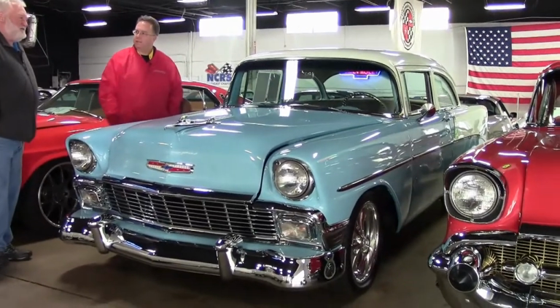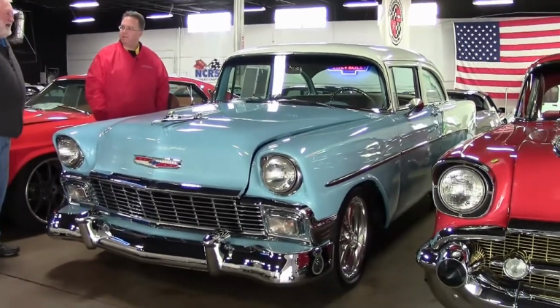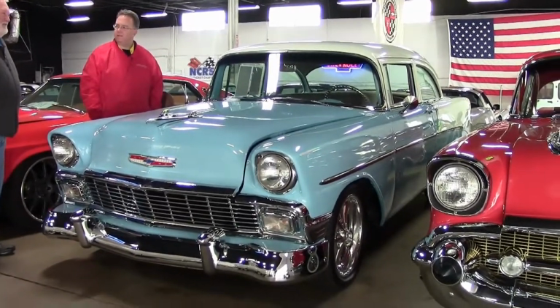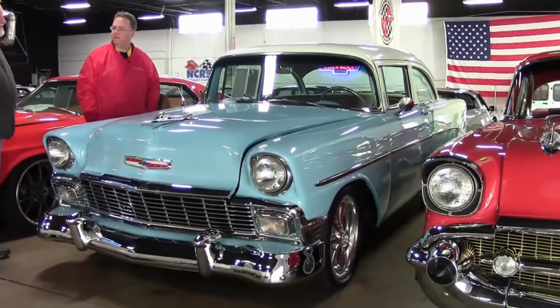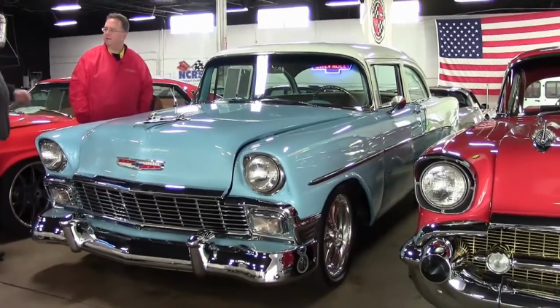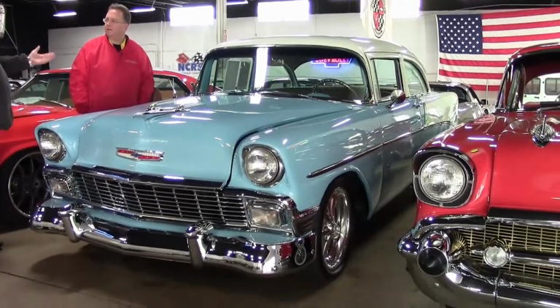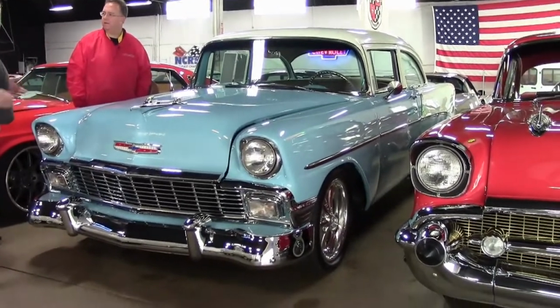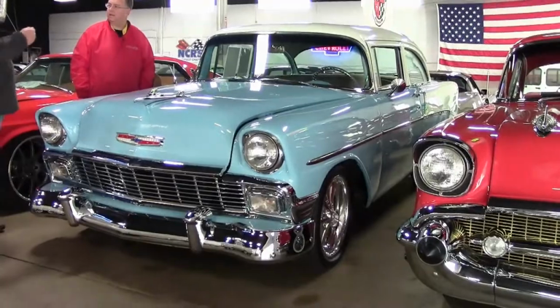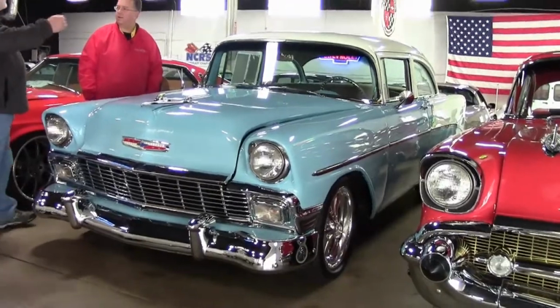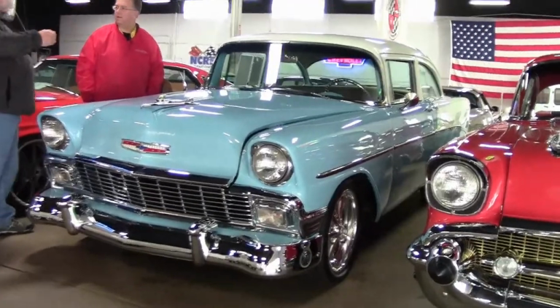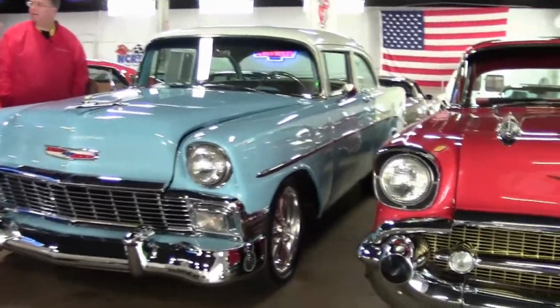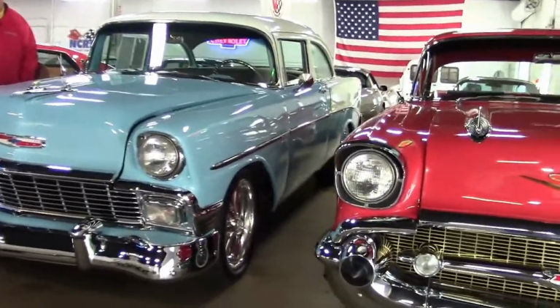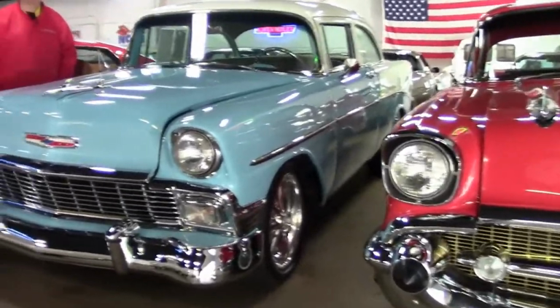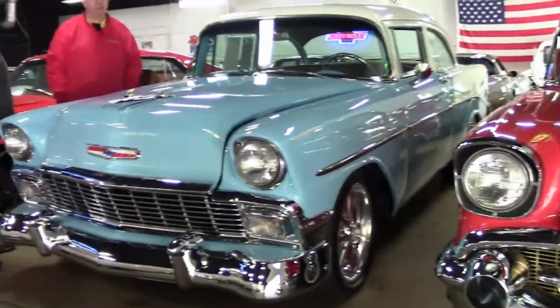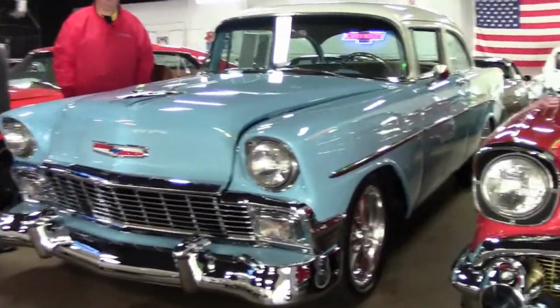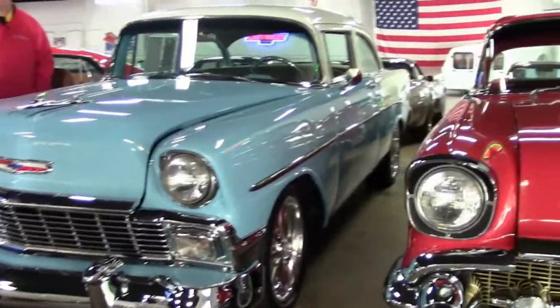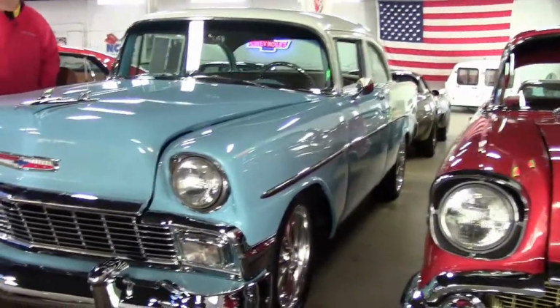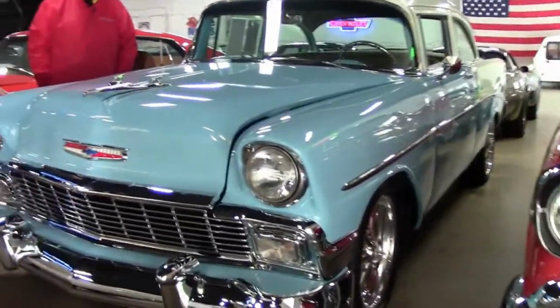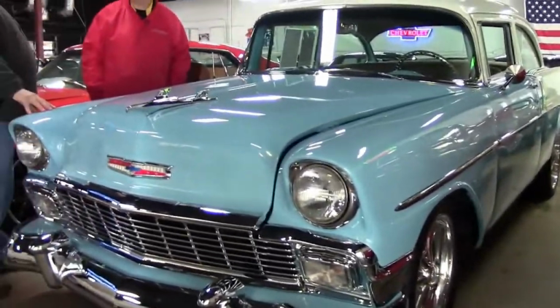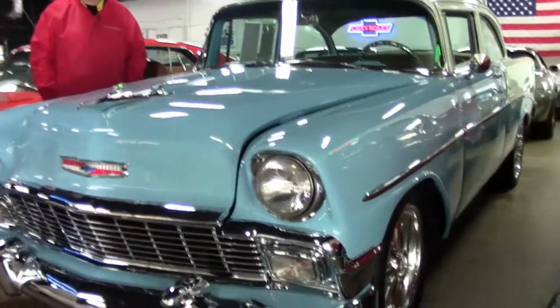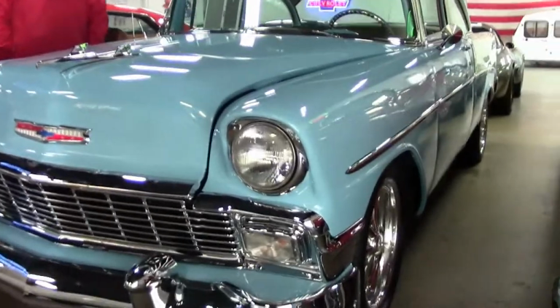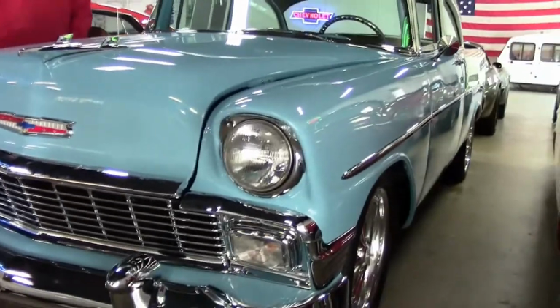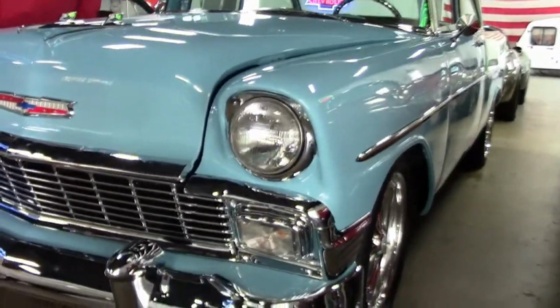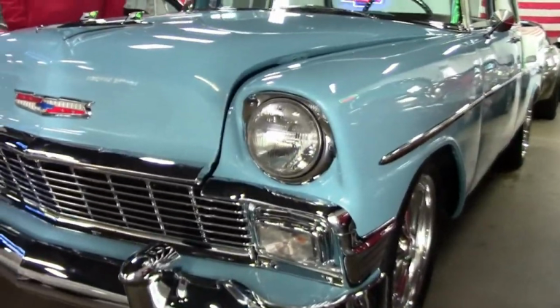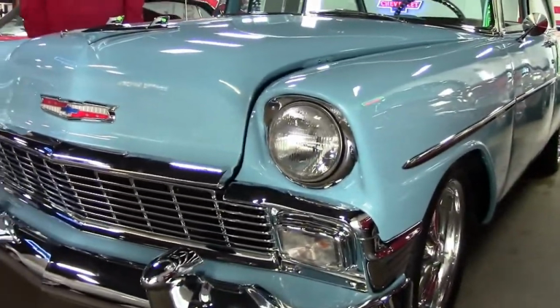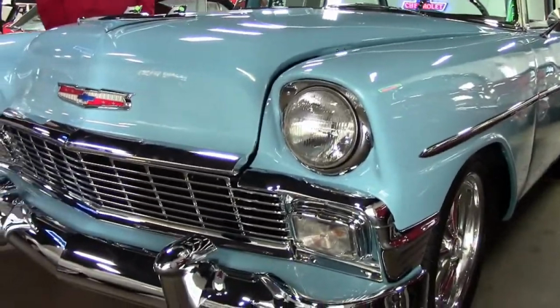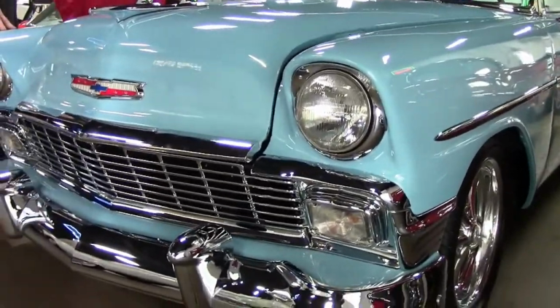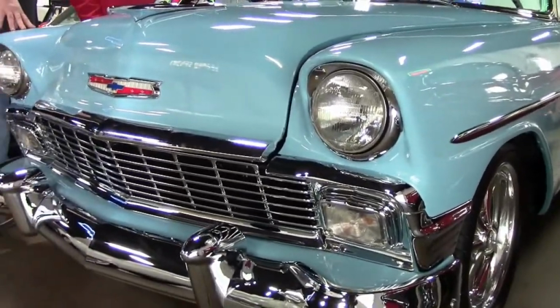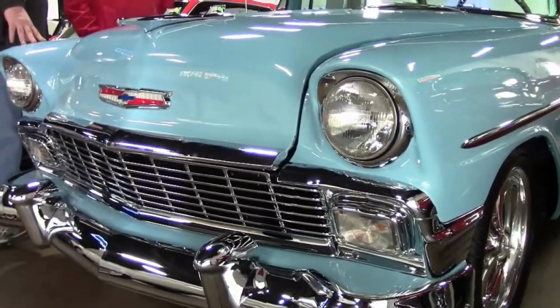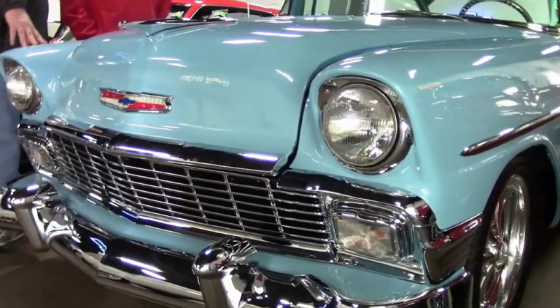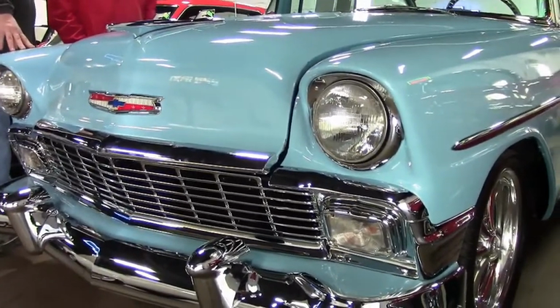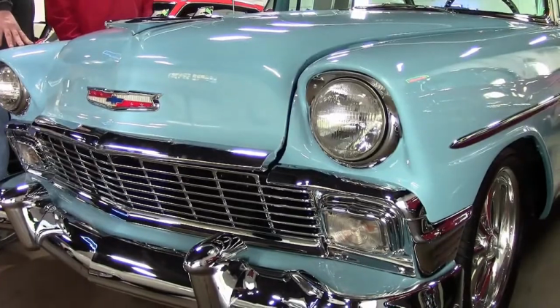Well, just like maybe a Corvette — an LT1, 2, 3 — different package levels. That's basically the difference. Most people seeing this go down the road are going to assume it's a Bel Air. Very similar look from the Tri-5 era: '55, '56, and '57.